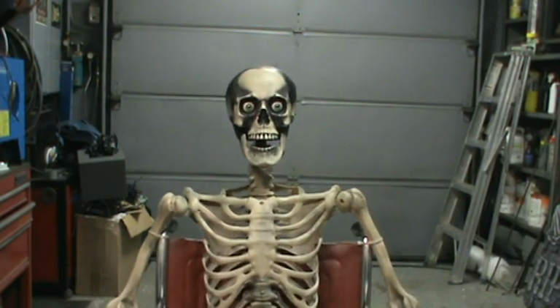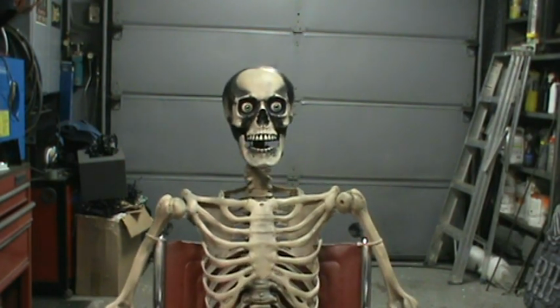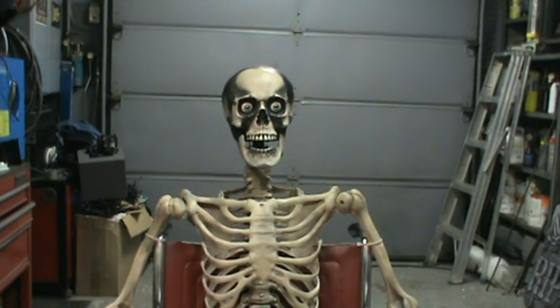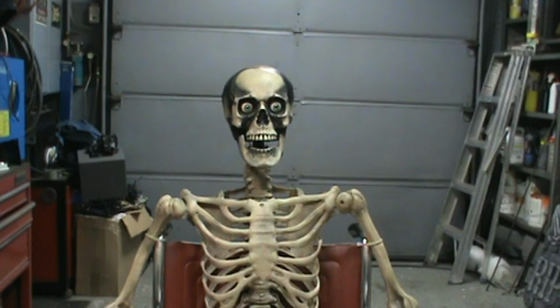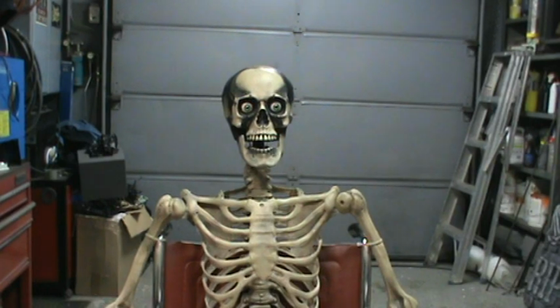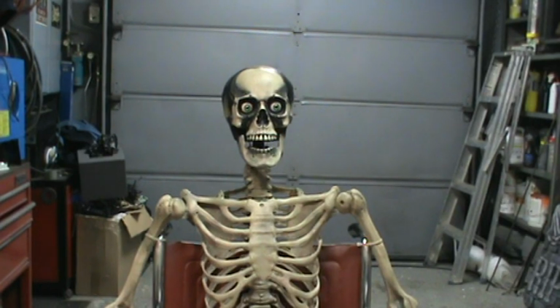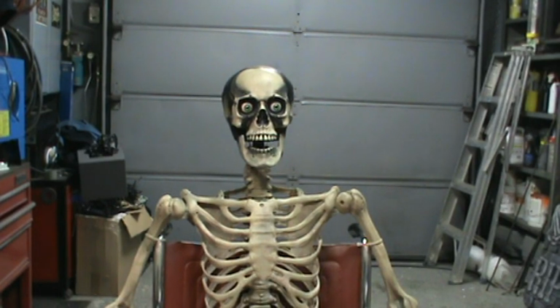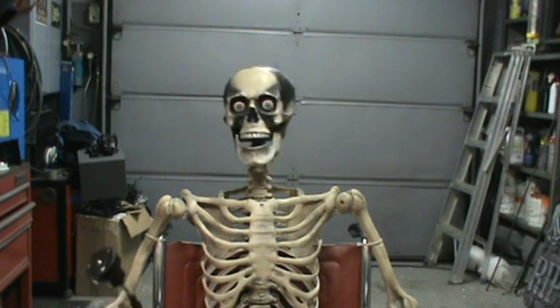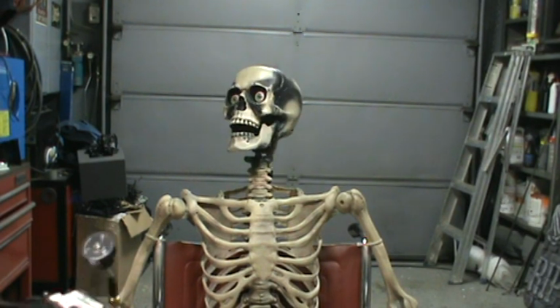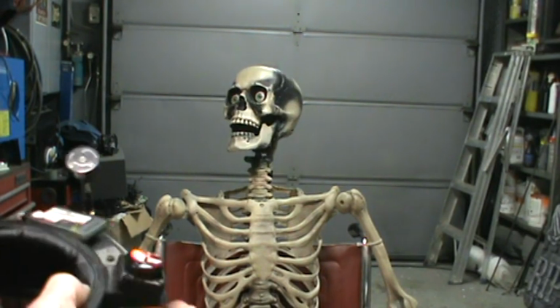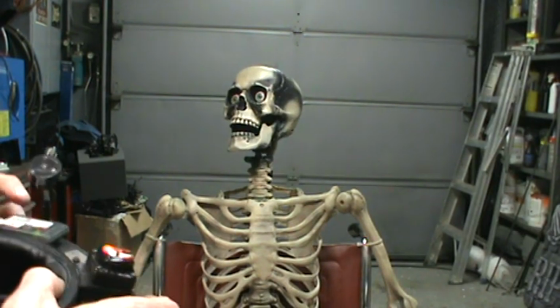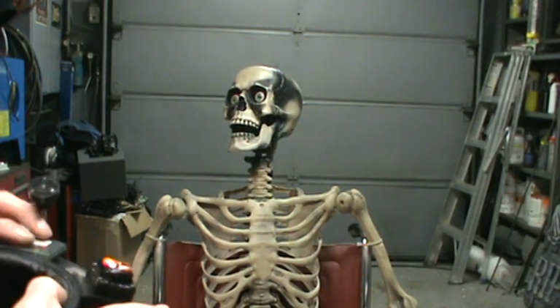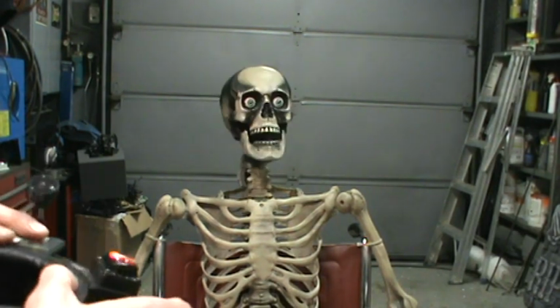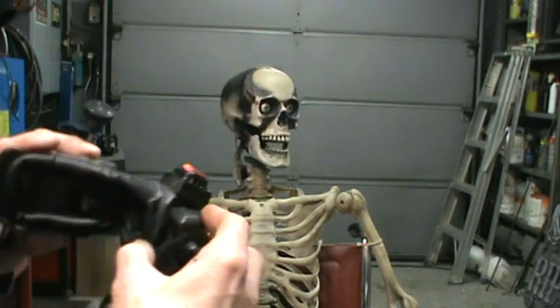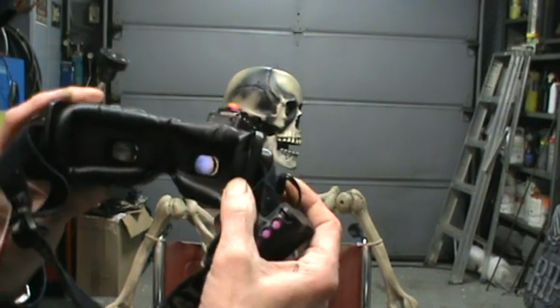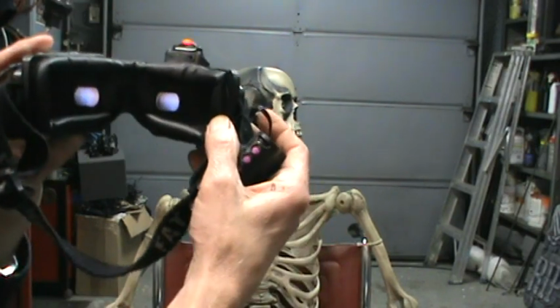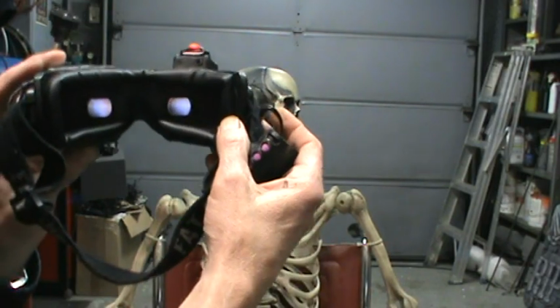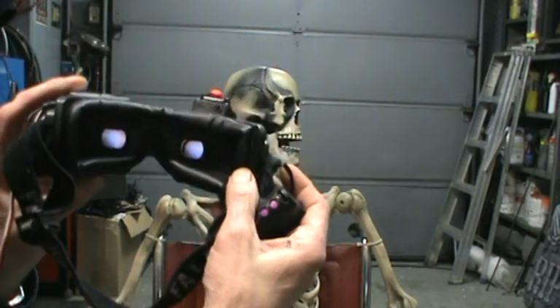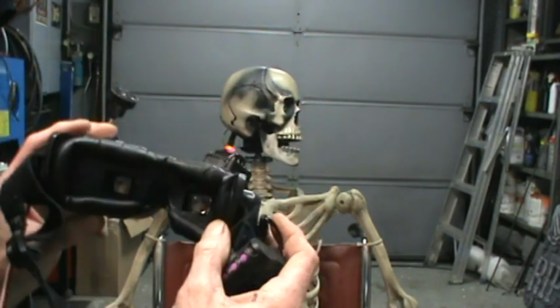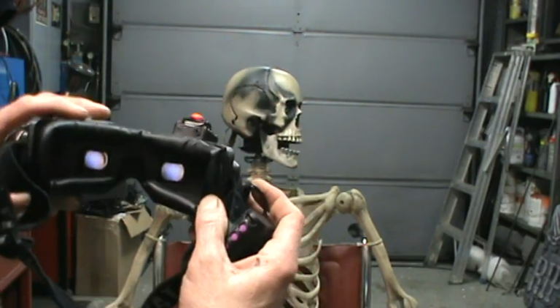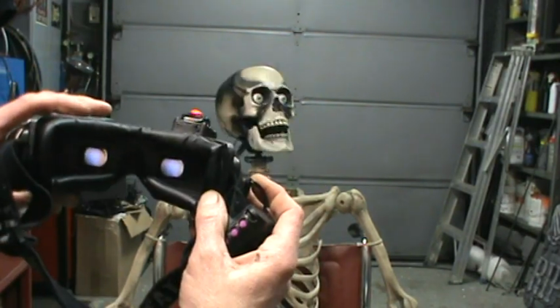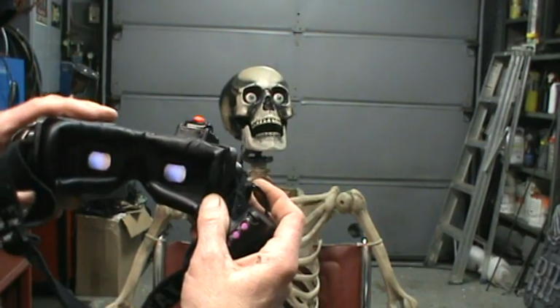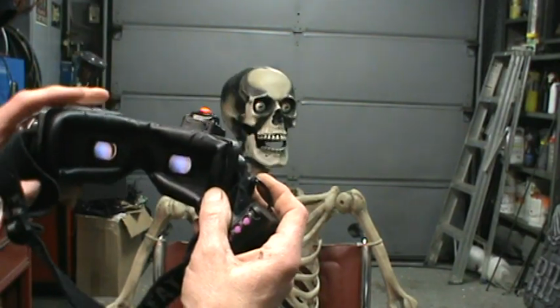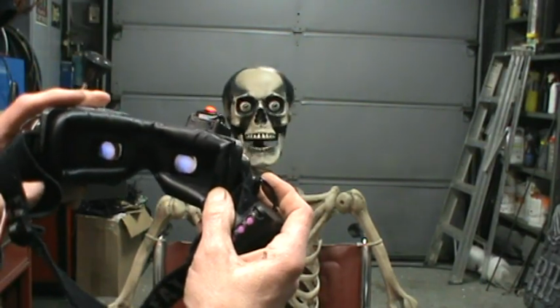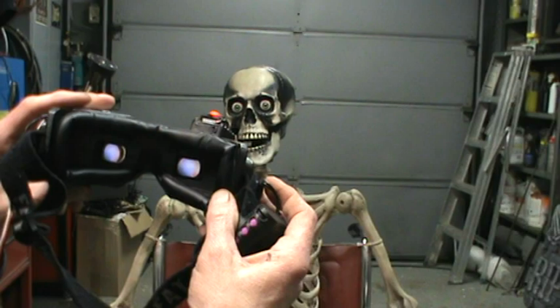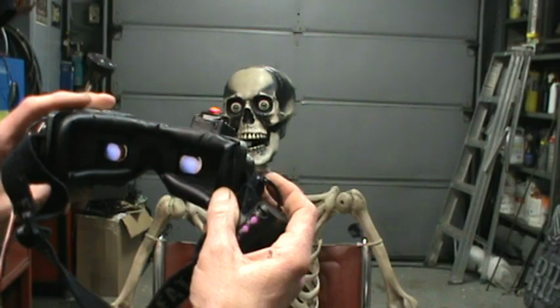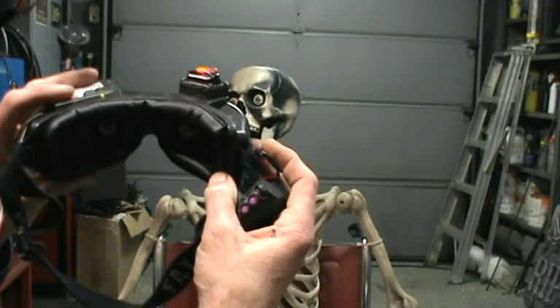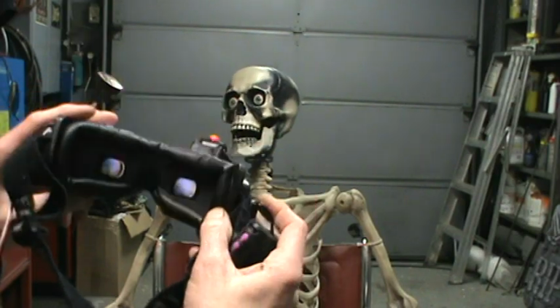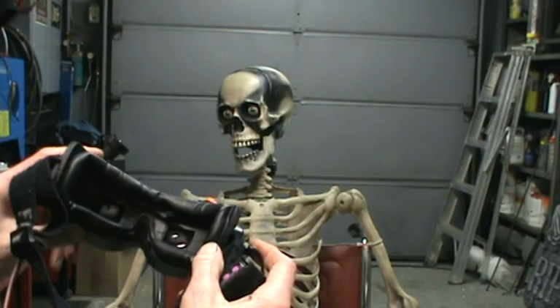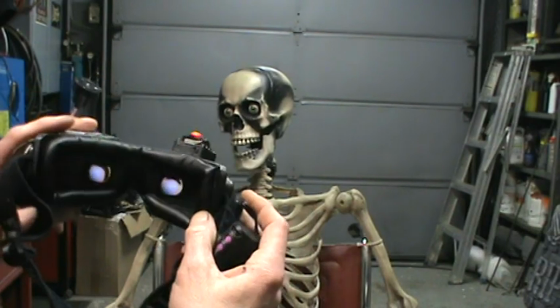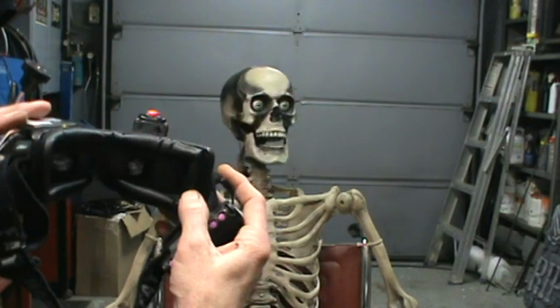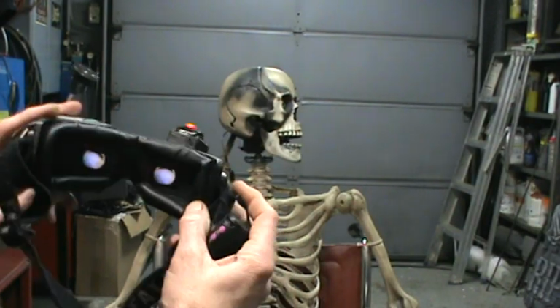Also, if you switch to head tracking and use the goggles, you put these on, you see what he sees, and he'll follow your head movements up and down, left and right.